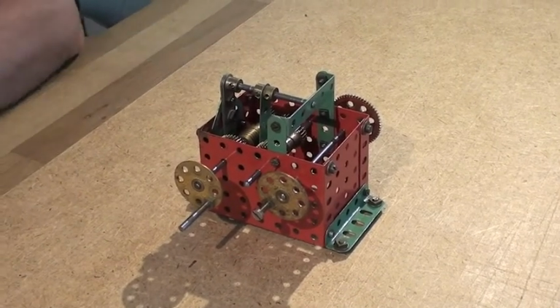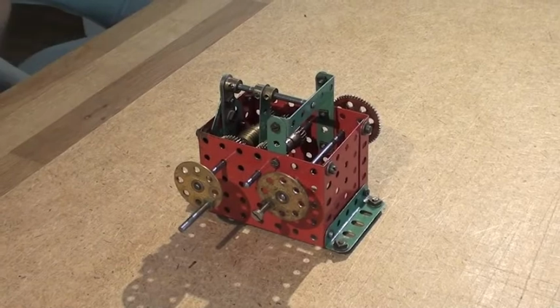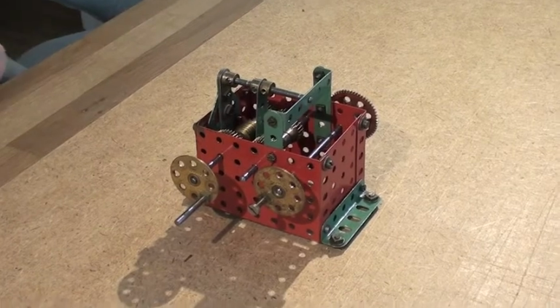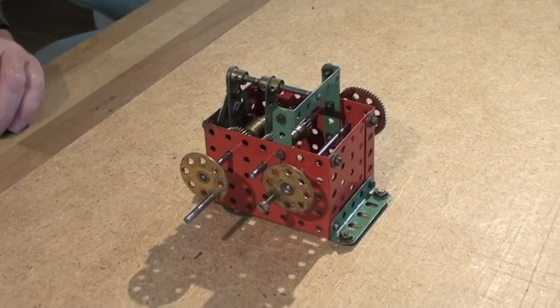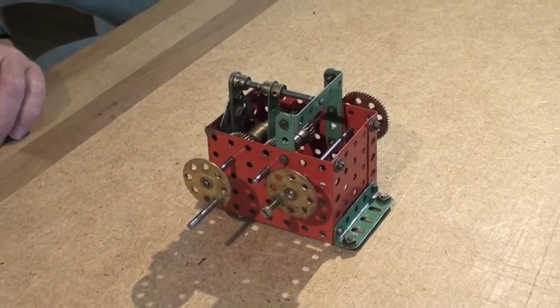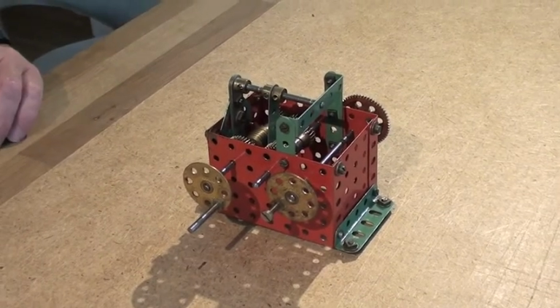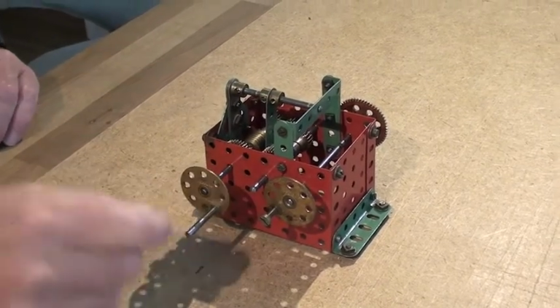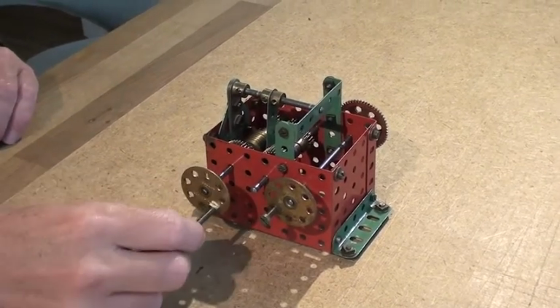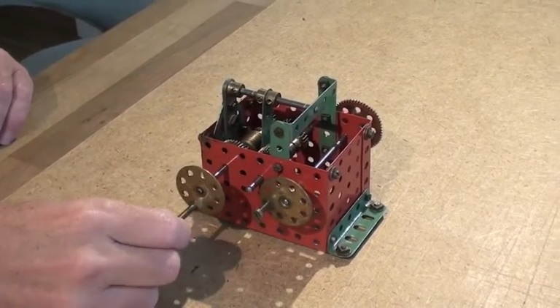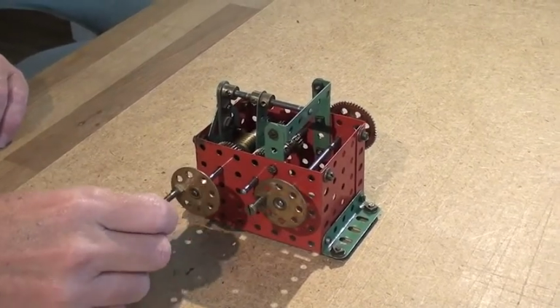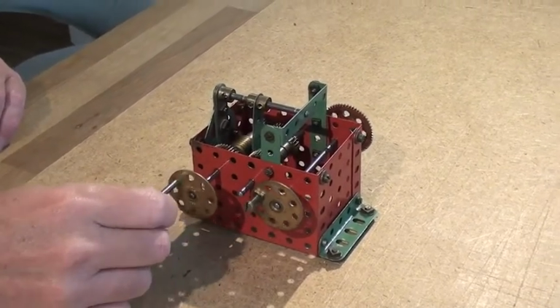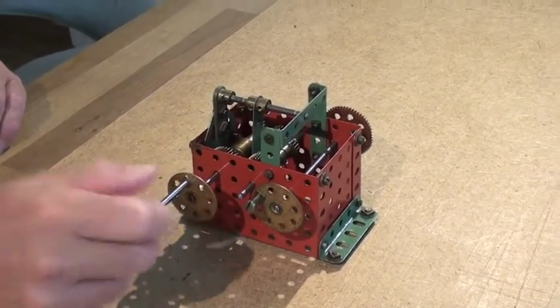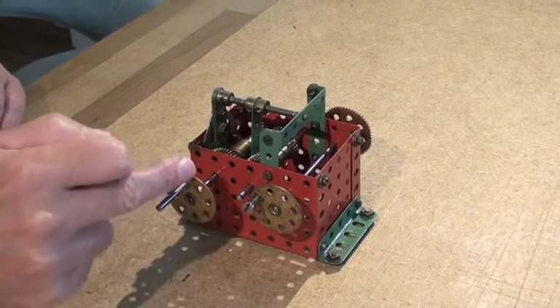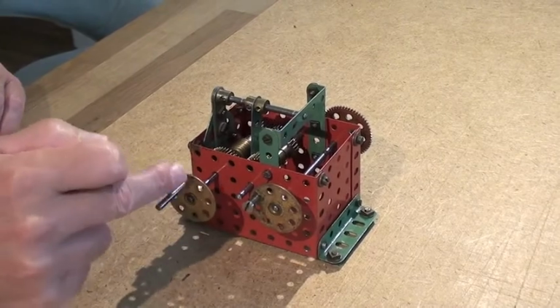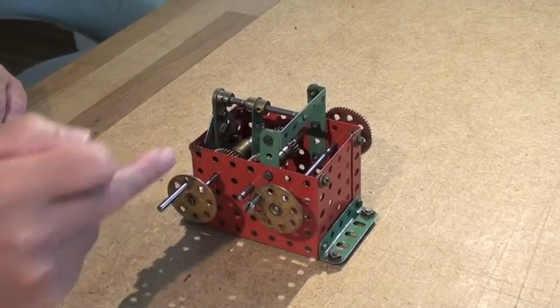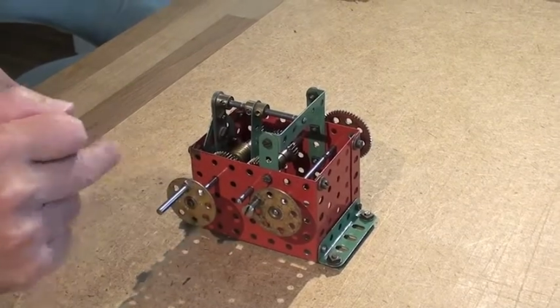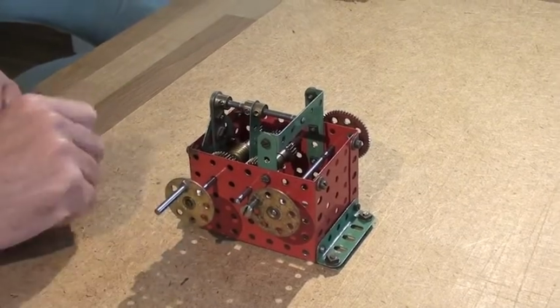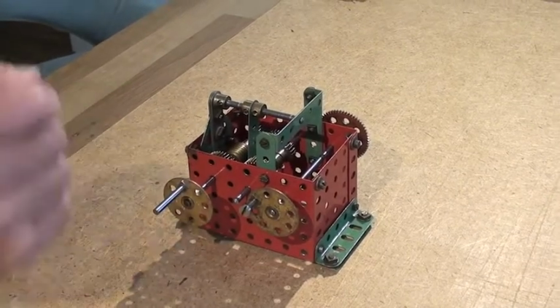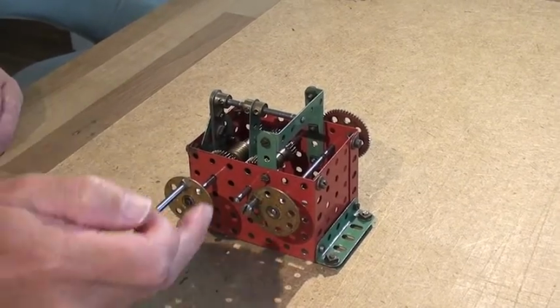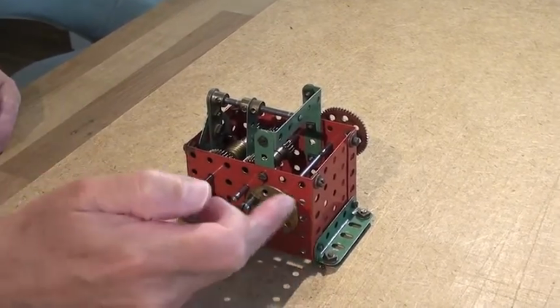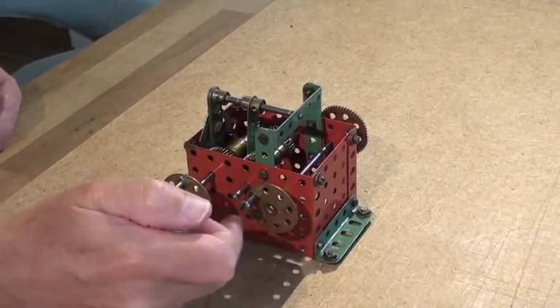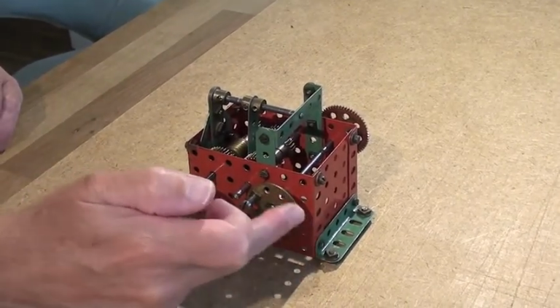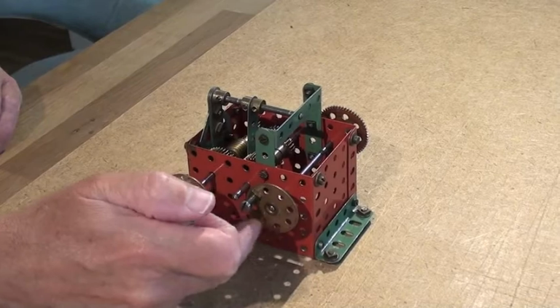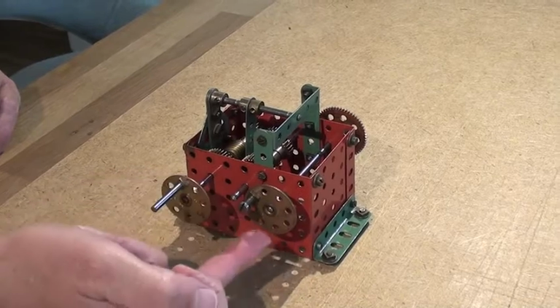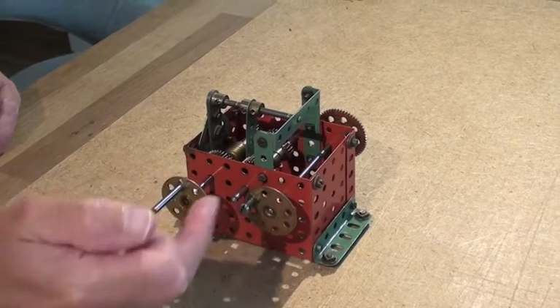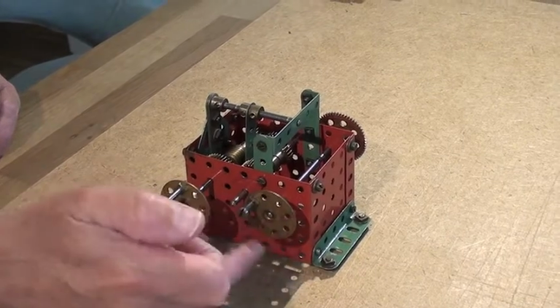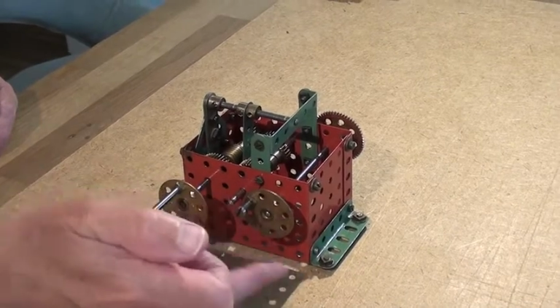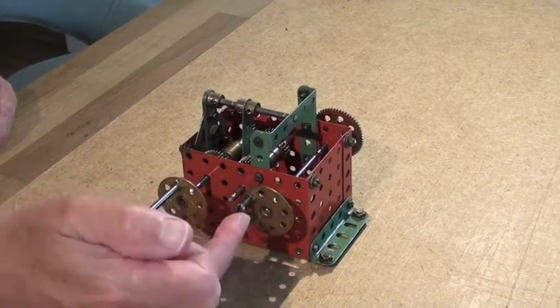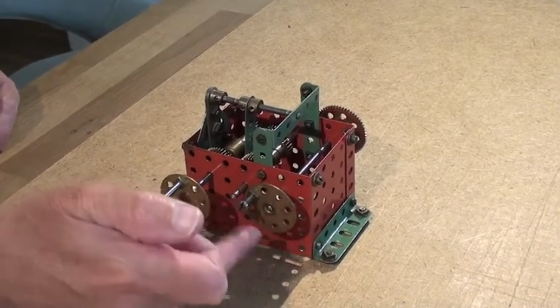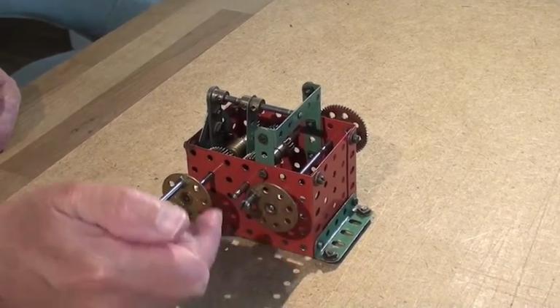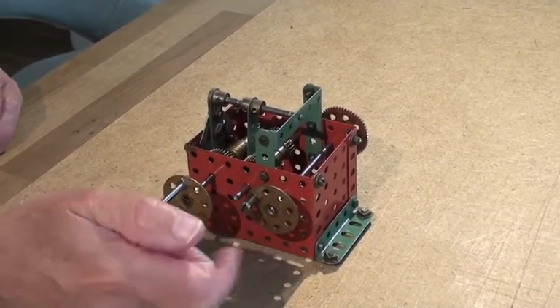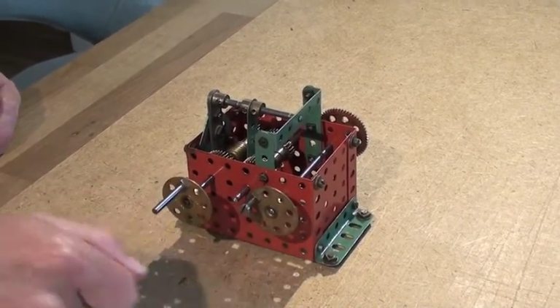If I just briefly explain how it works, this handle here is the input shaft where the drive will come into the gearbox. This one here is the output shaft where the drive will exit to power the lifts.